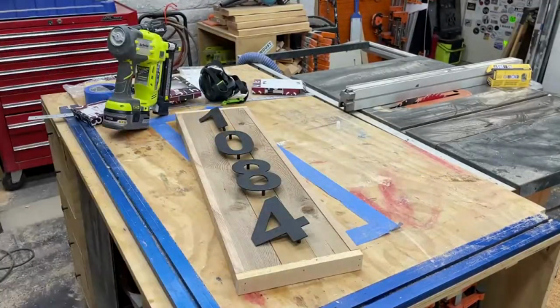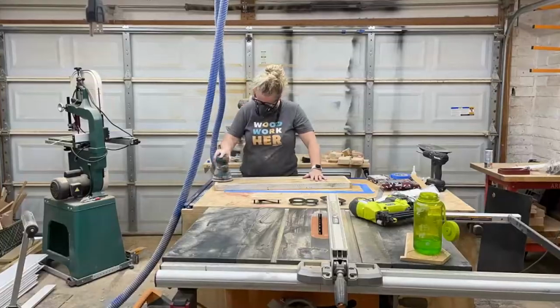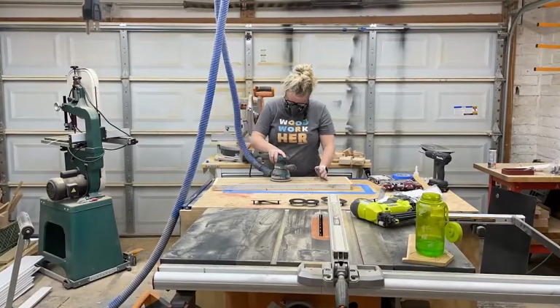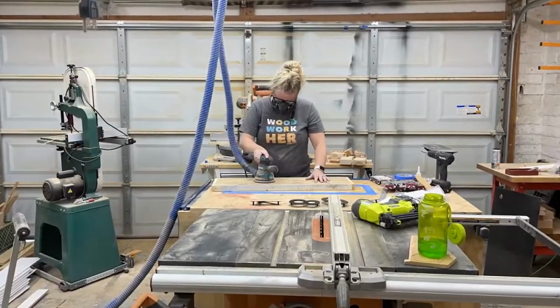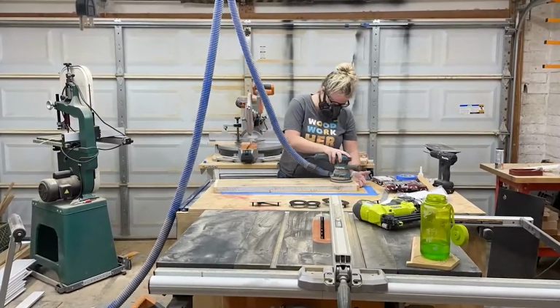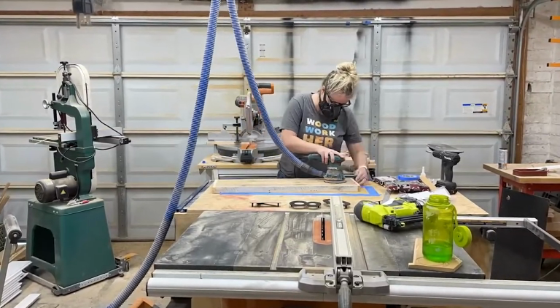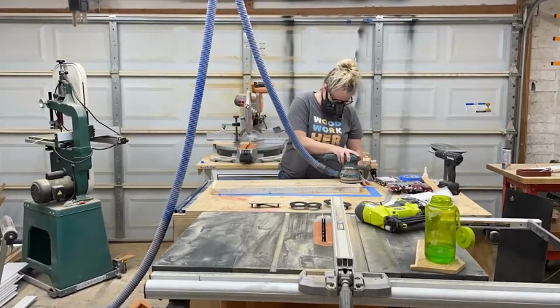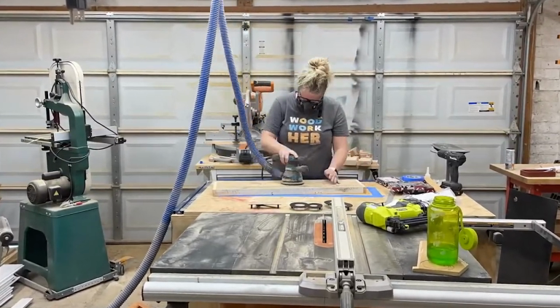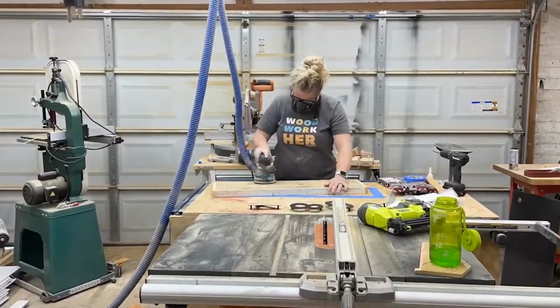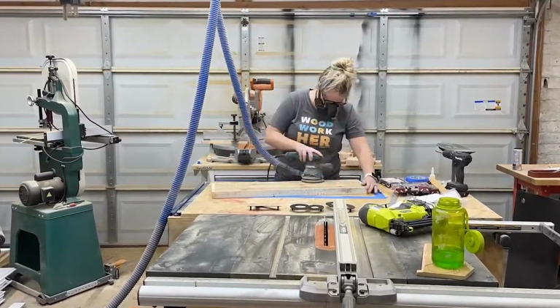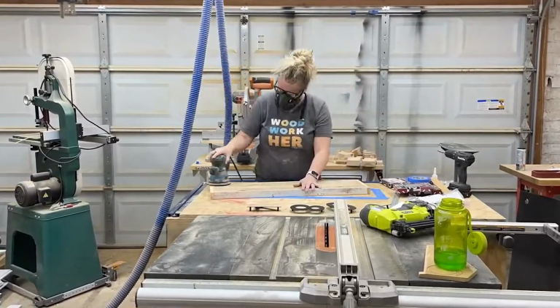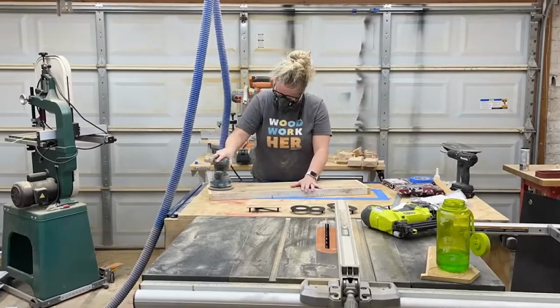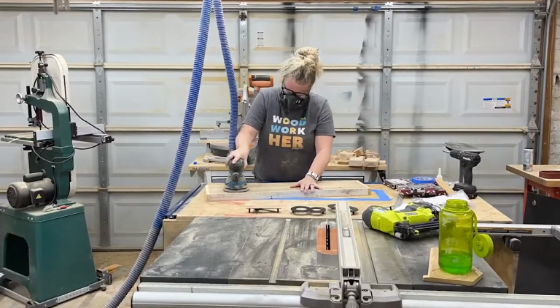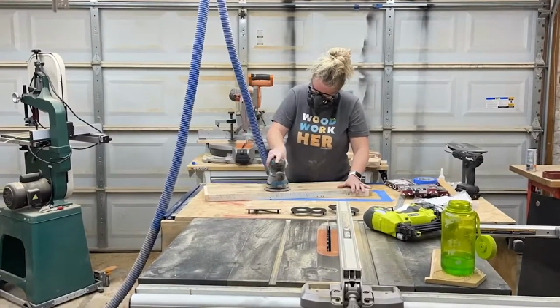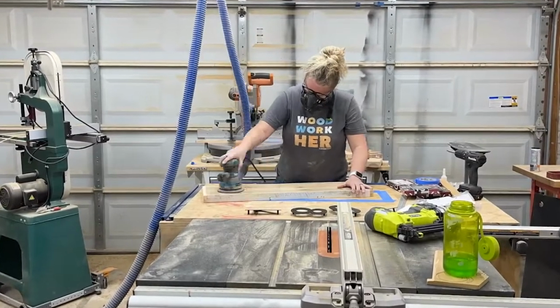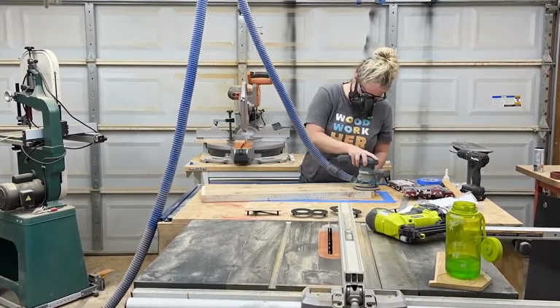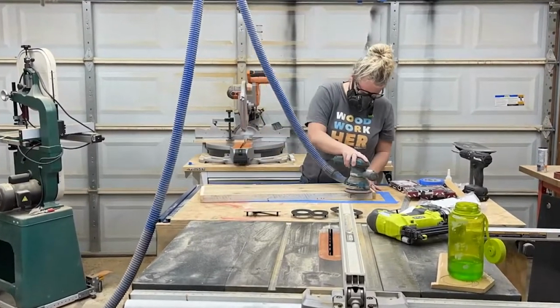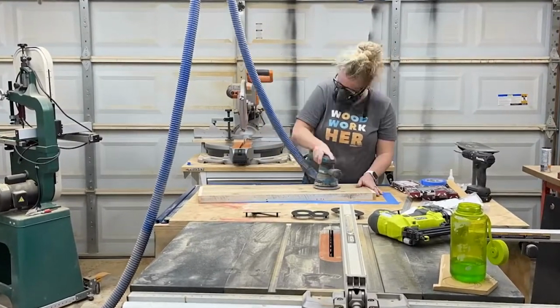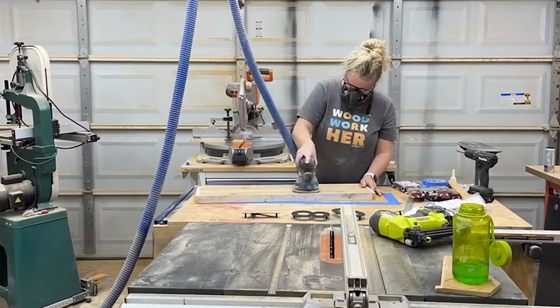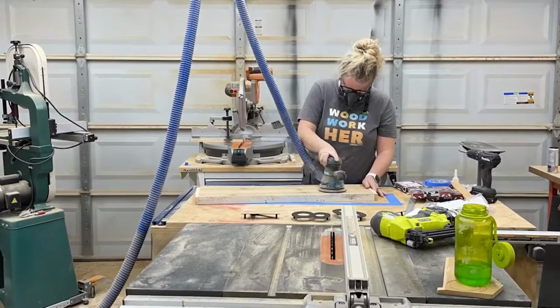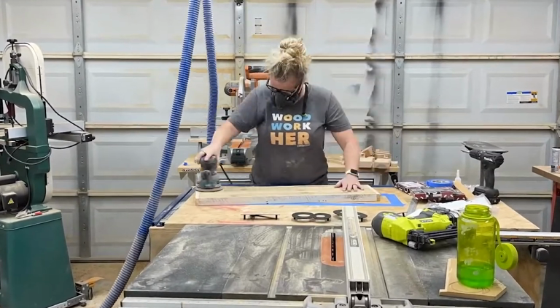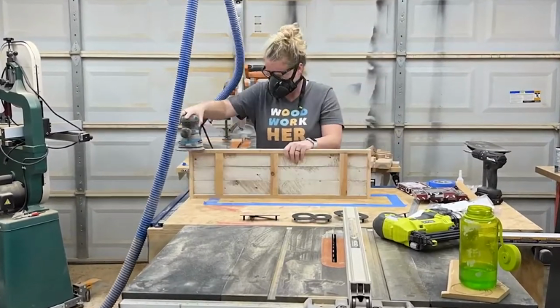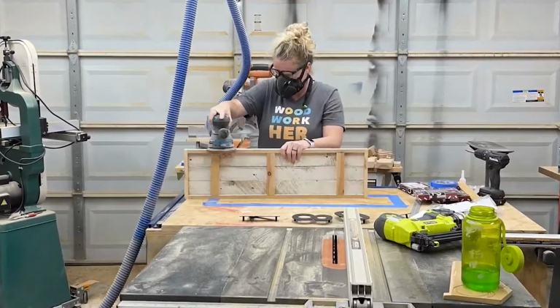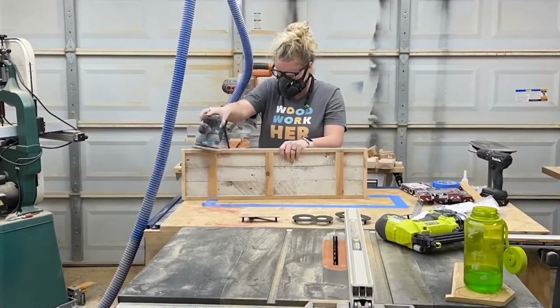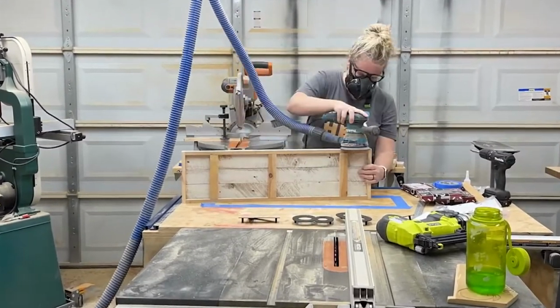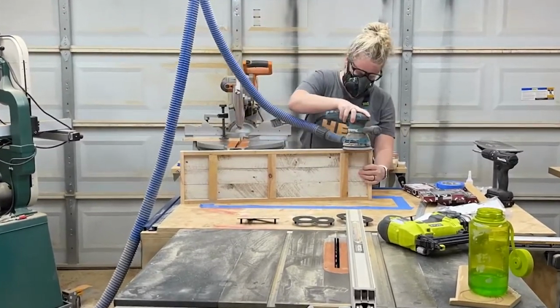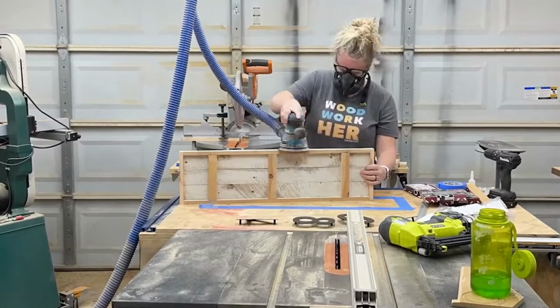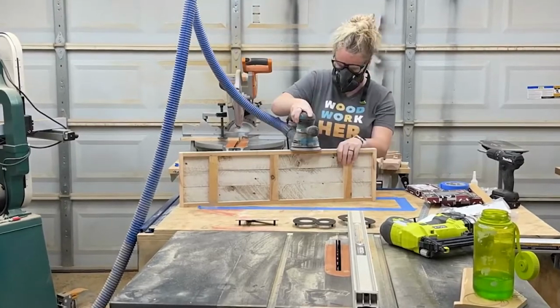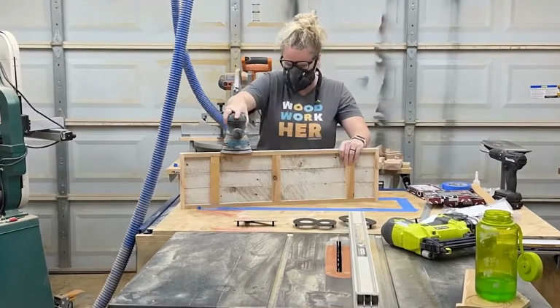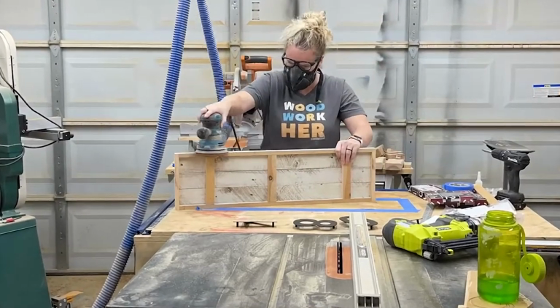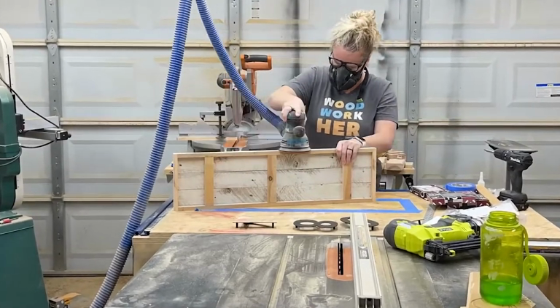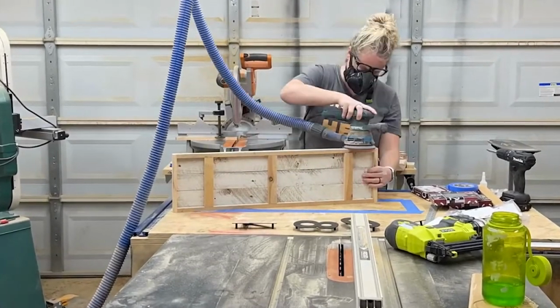I then decided to sand it before laying out, drilling, and attaching the numbers. Since these boards had been outside, they needed a good sanding to bring that natural cedar color back to life.